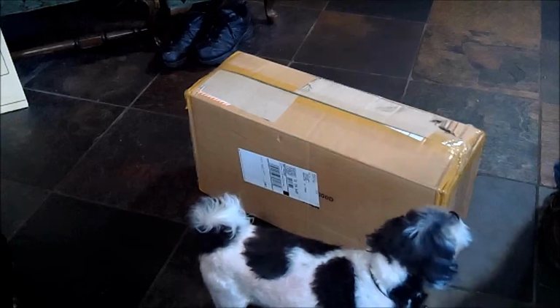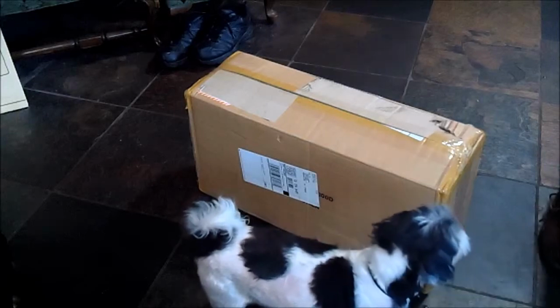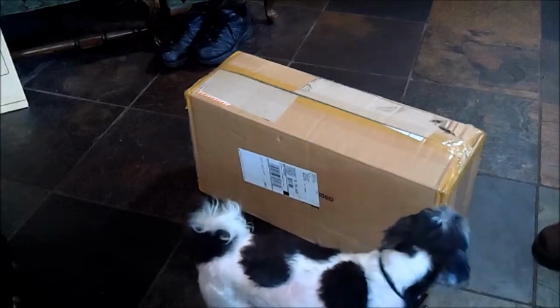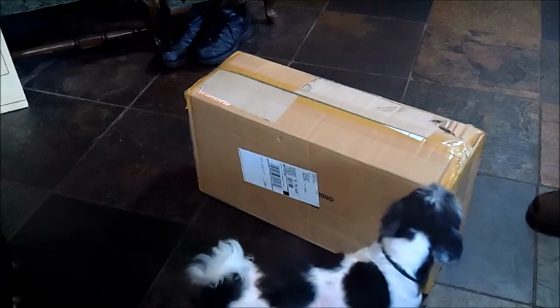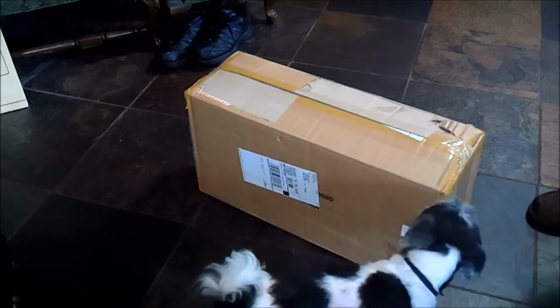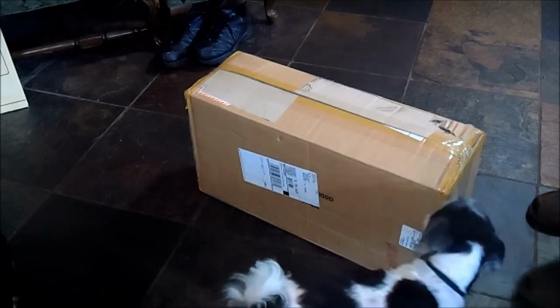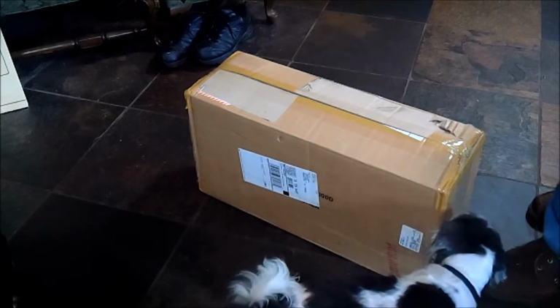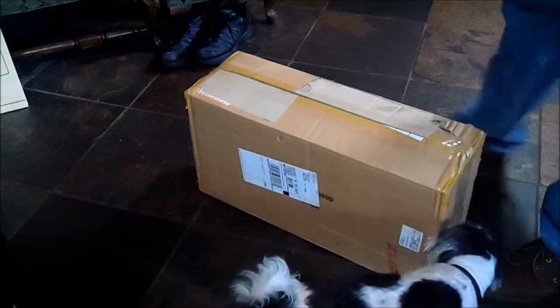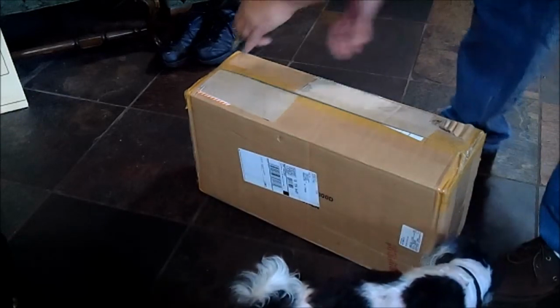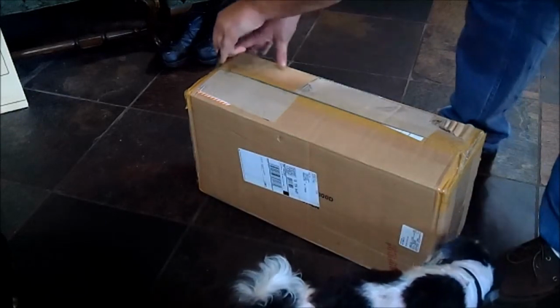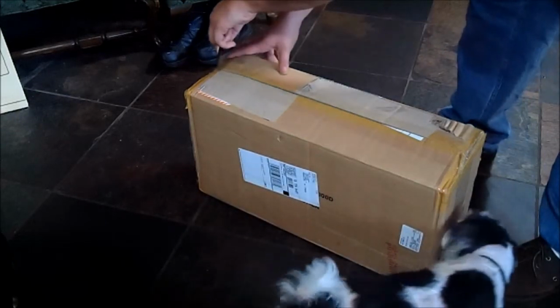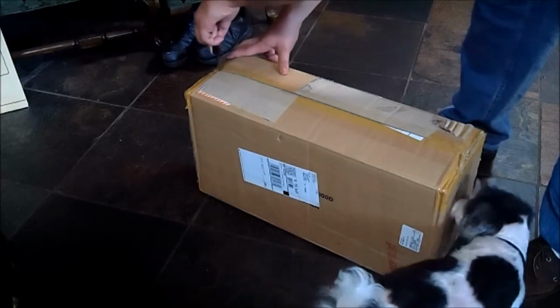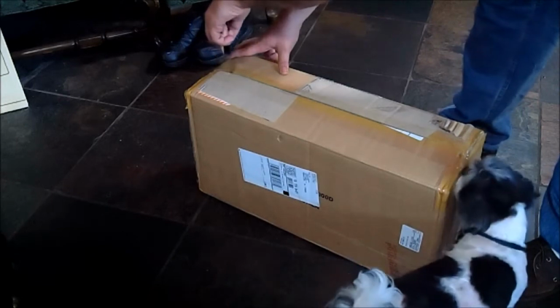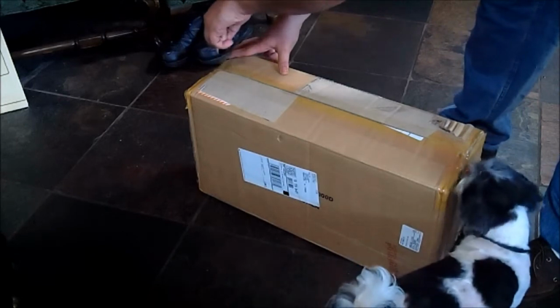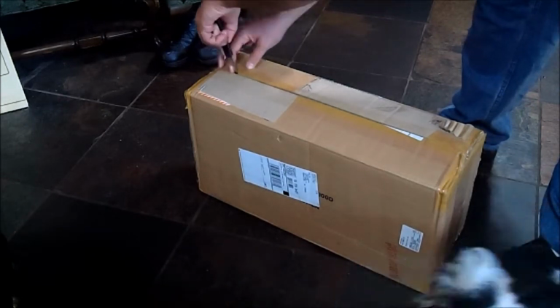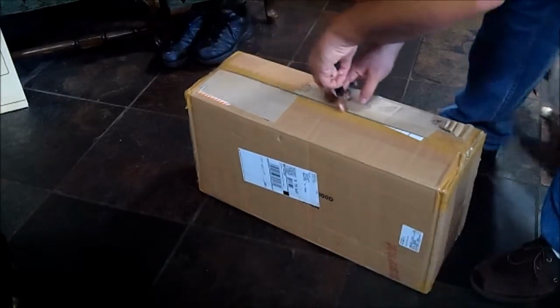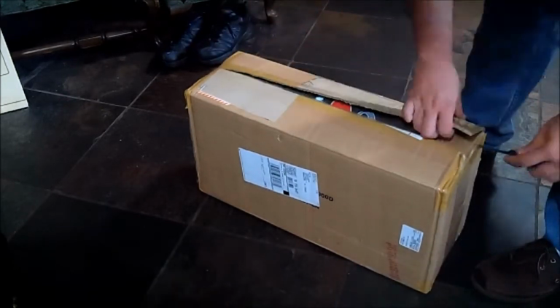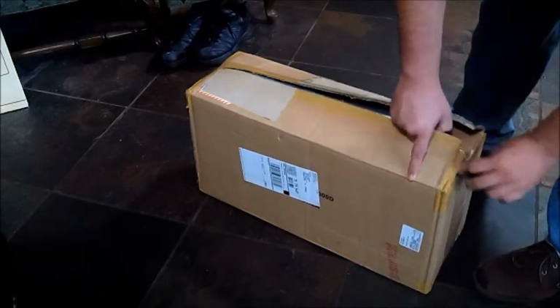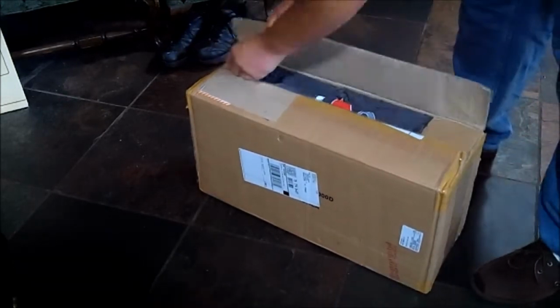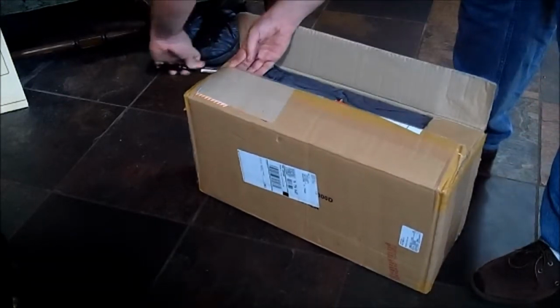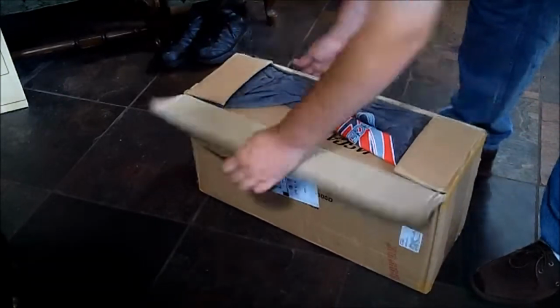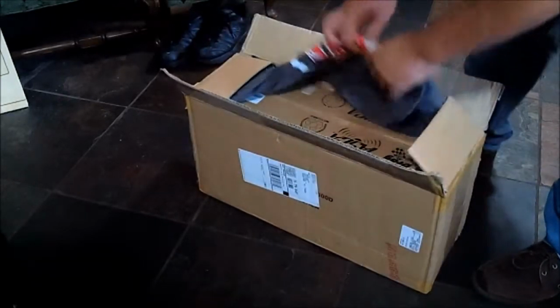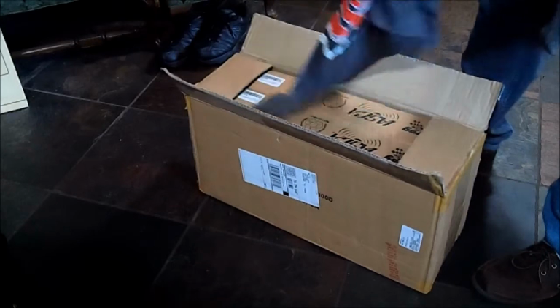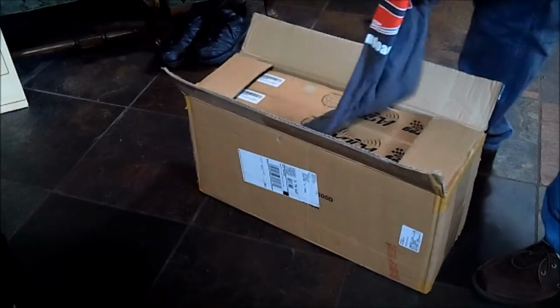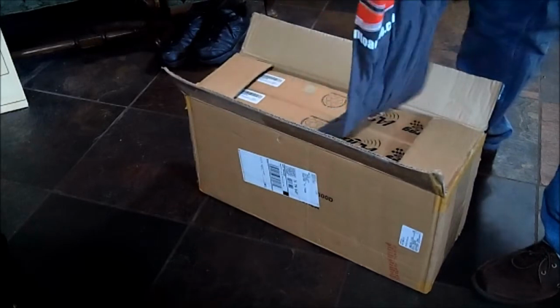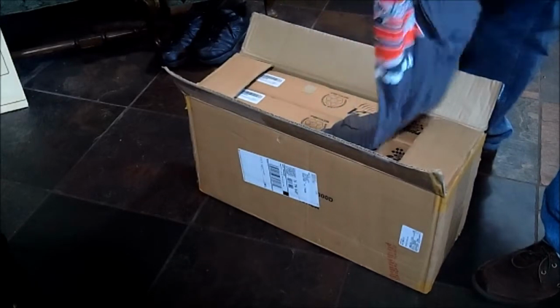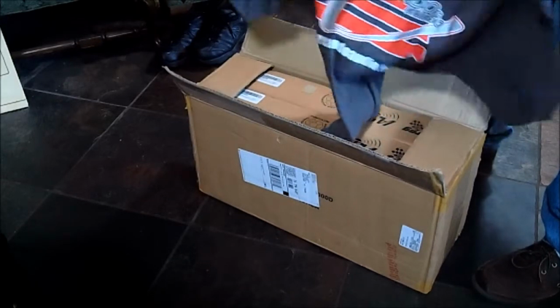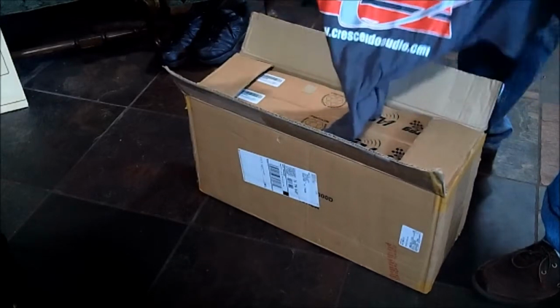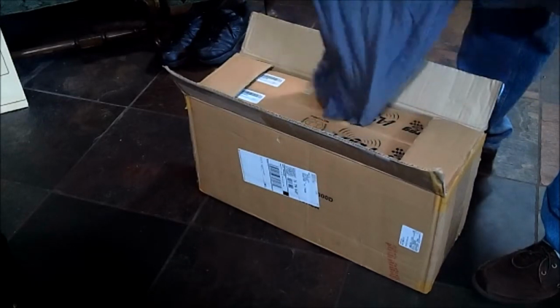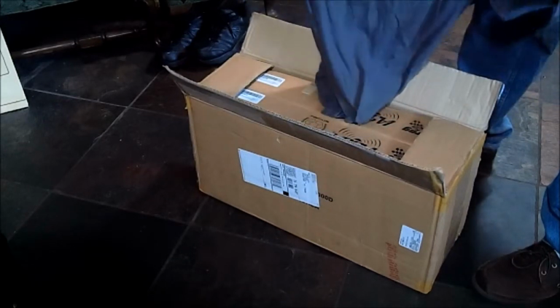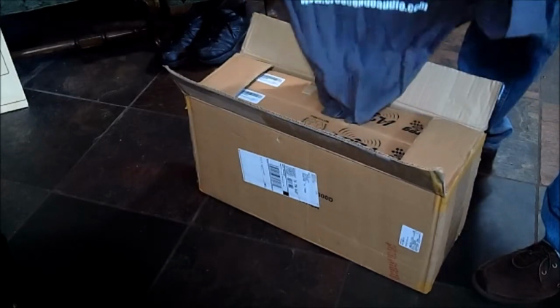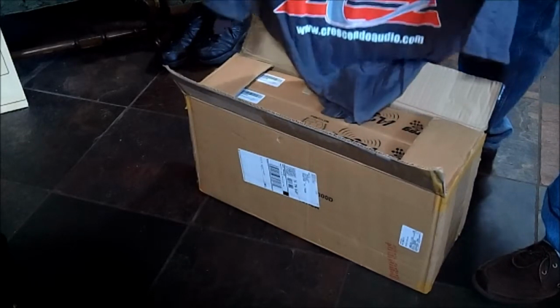Hey guys, got my package from Crescendo, so I'm going to go ahead and open it up. They threw in a free shirt, so as you can see it says Crescendo Audio on it.